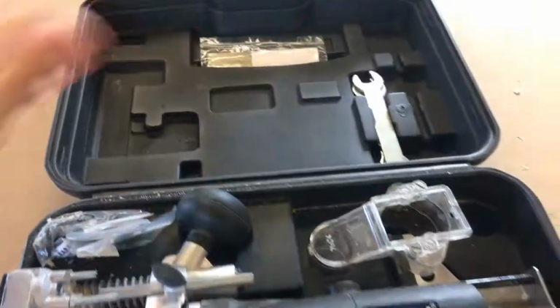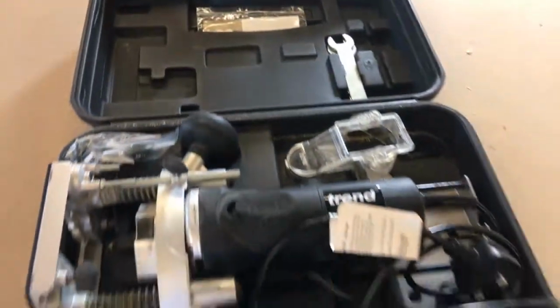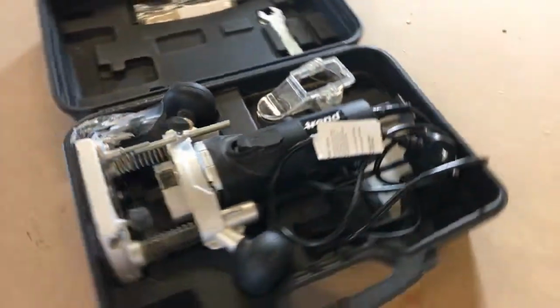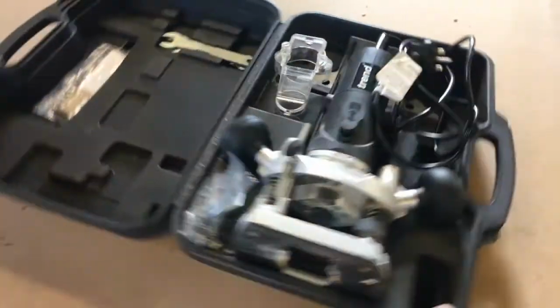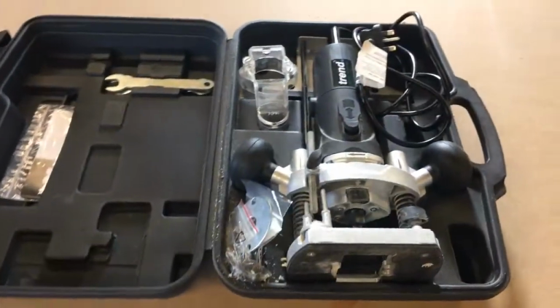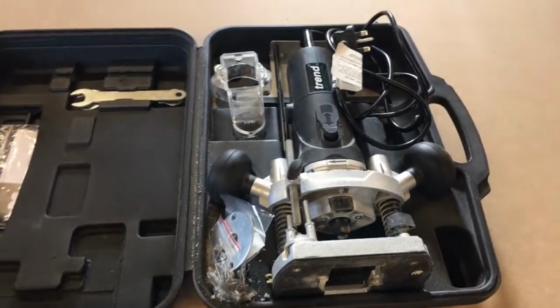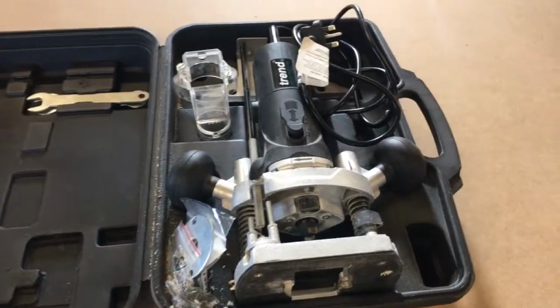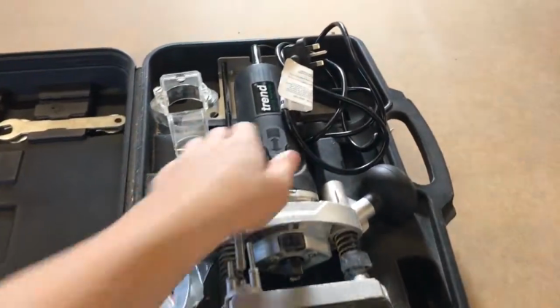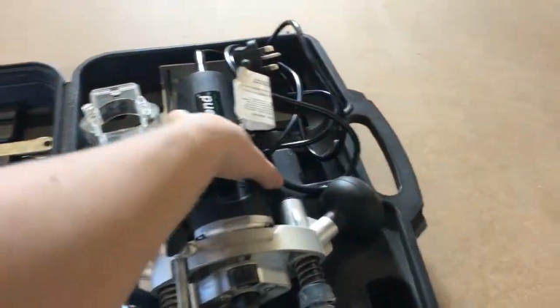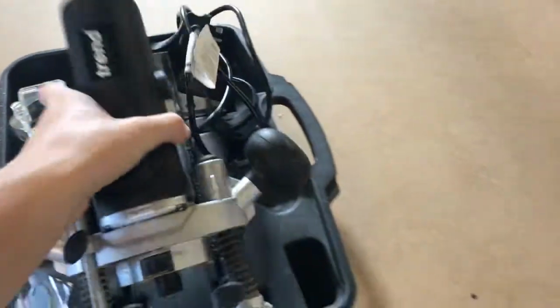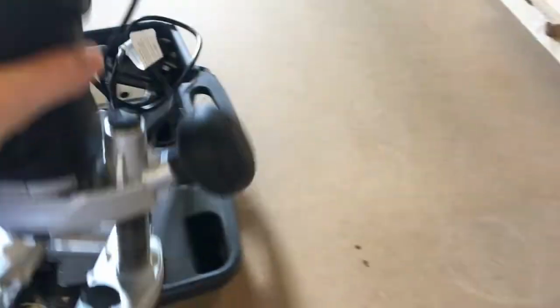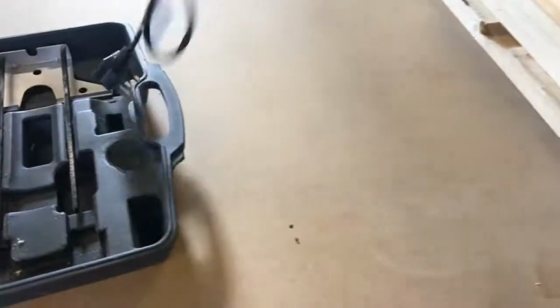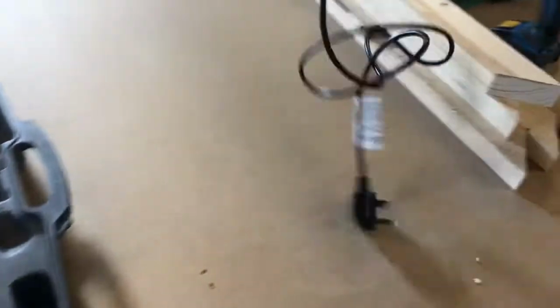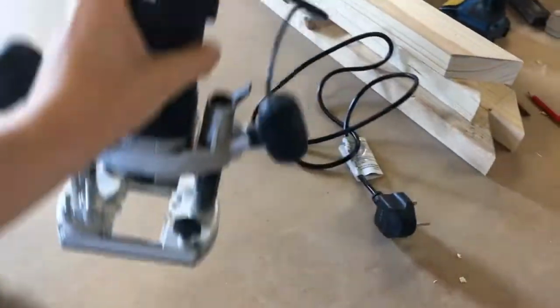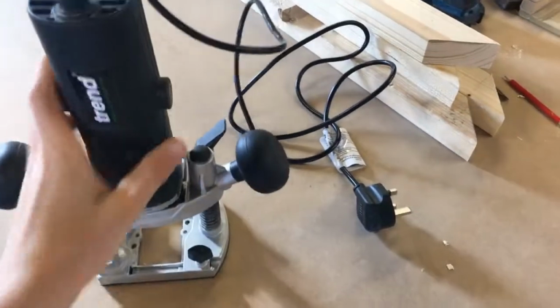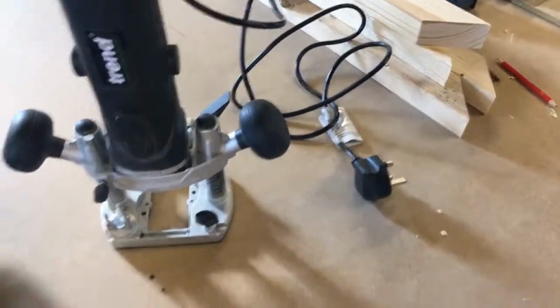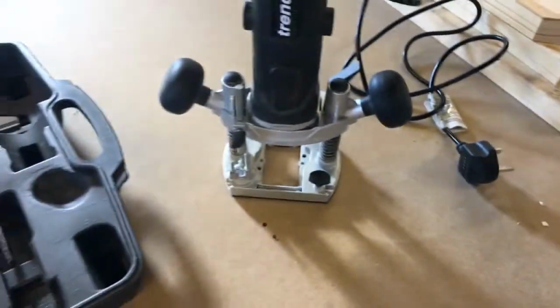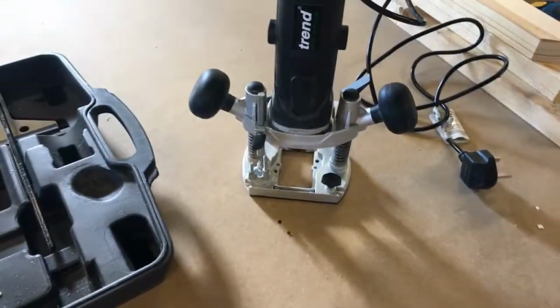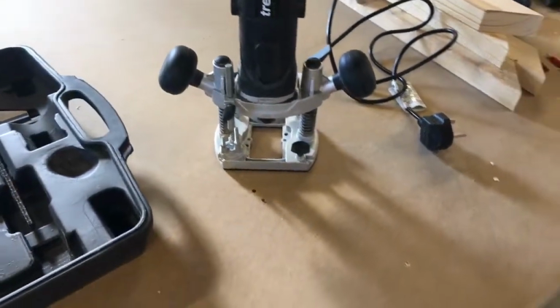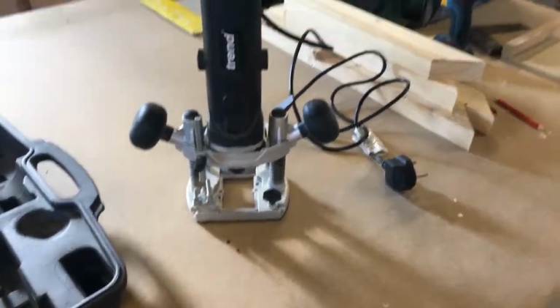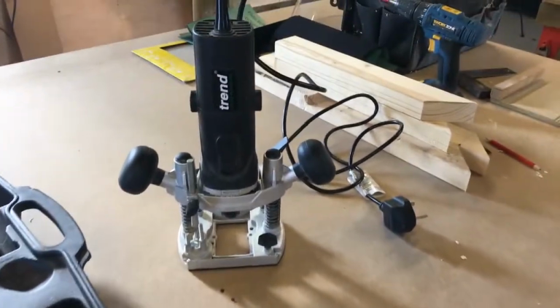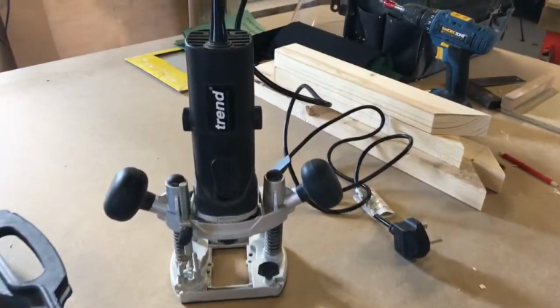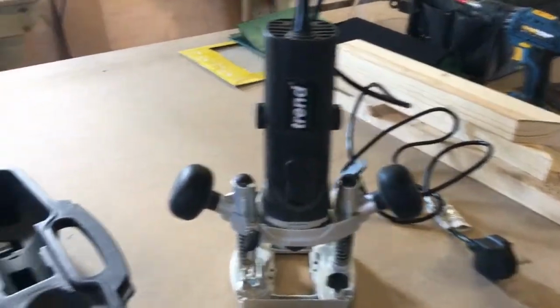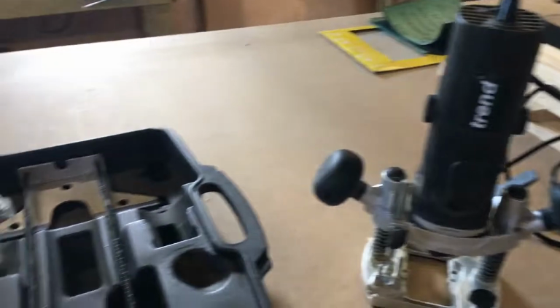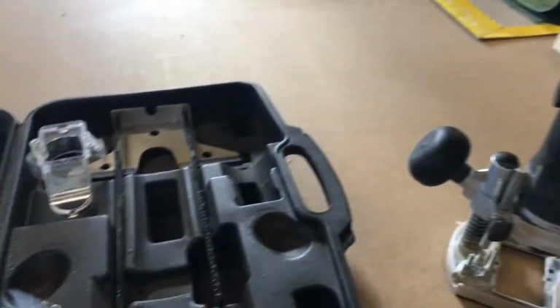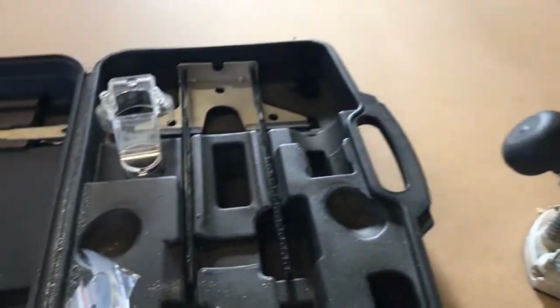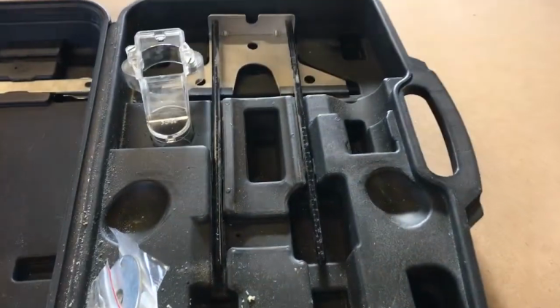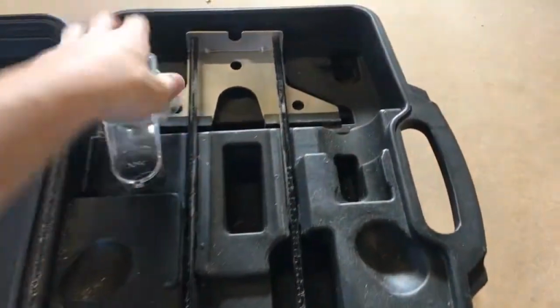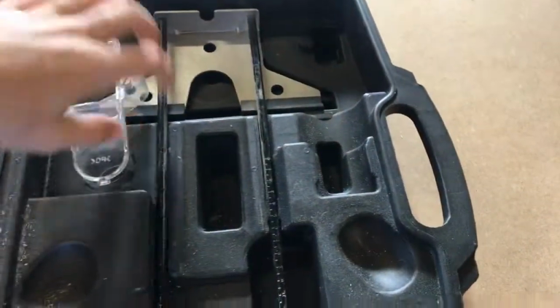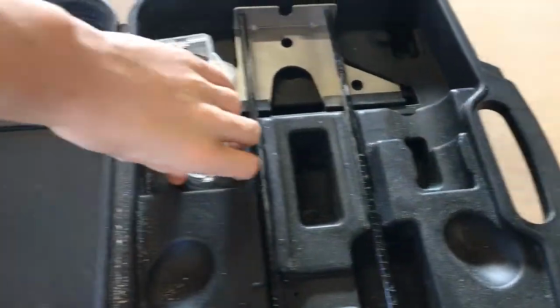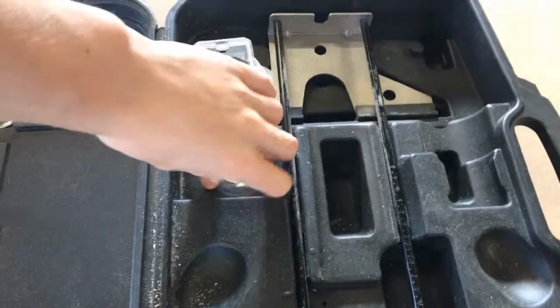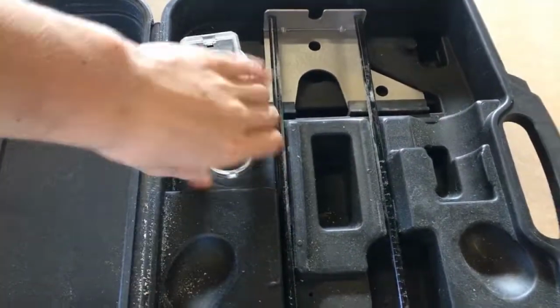In case you don't know what it is, it is the Frant T4. So if you take it out, obviously it comes with the router itself. It comes with the Dutch Collection Port.